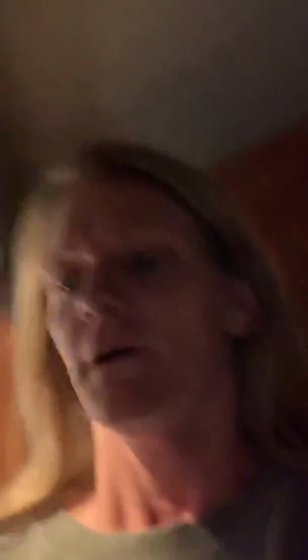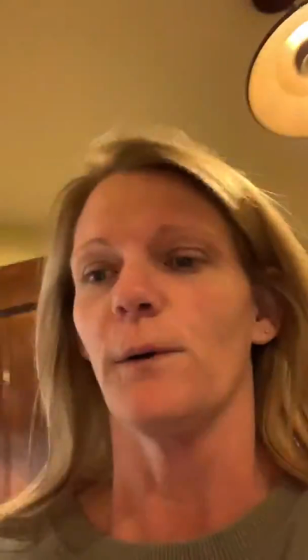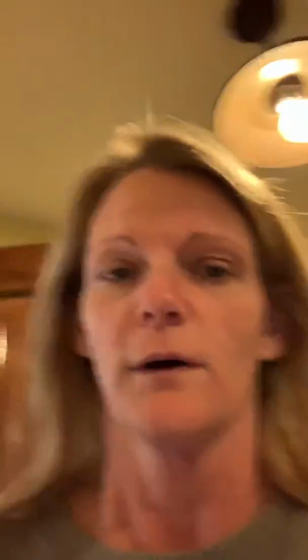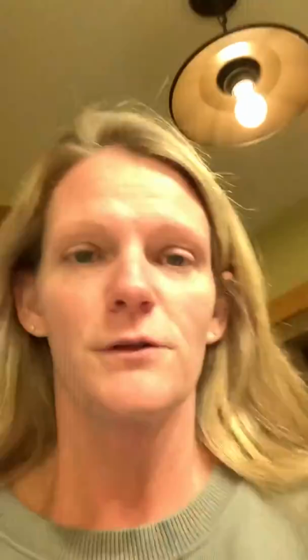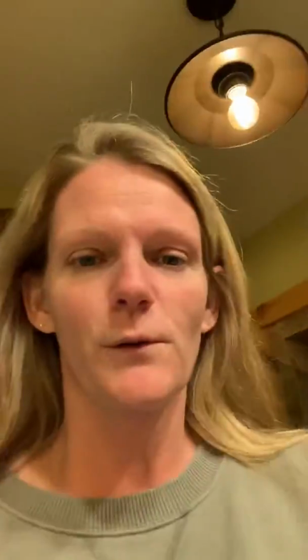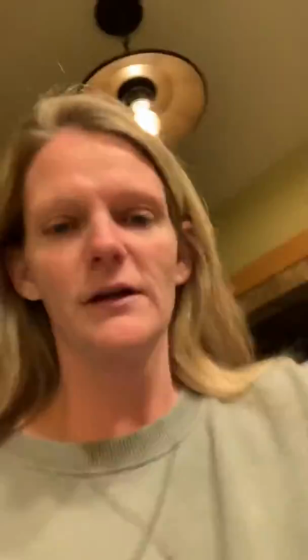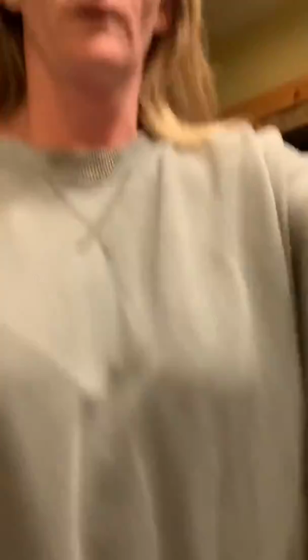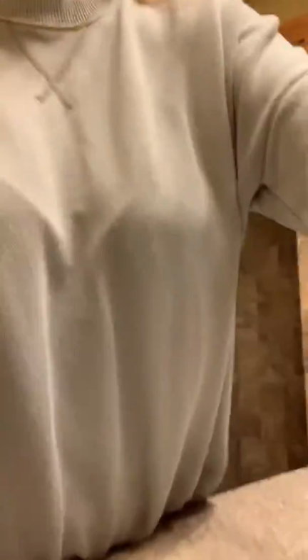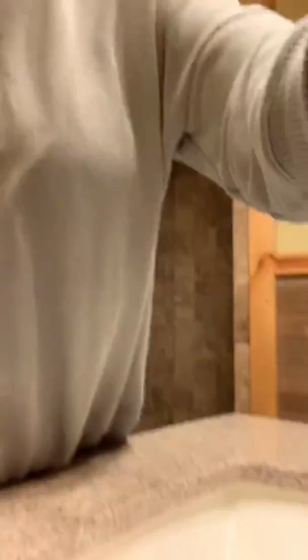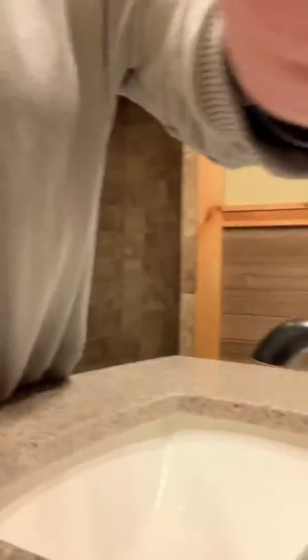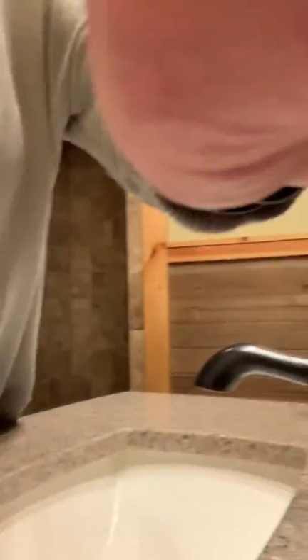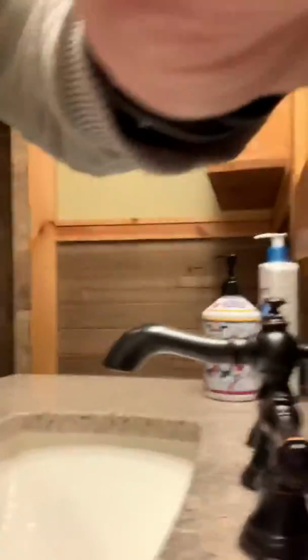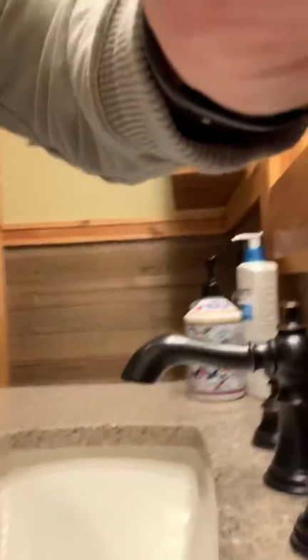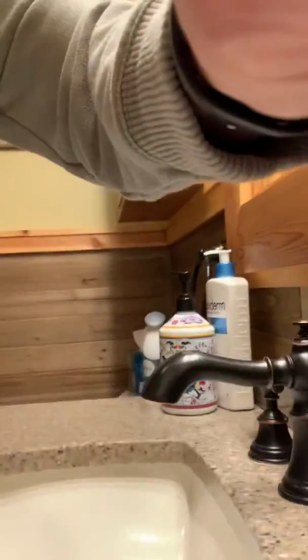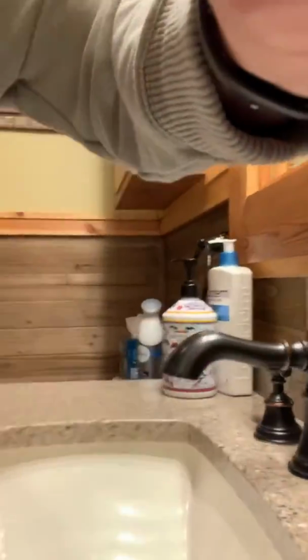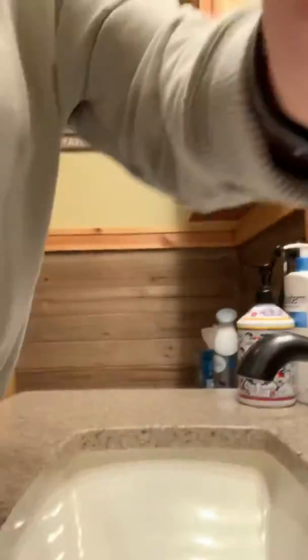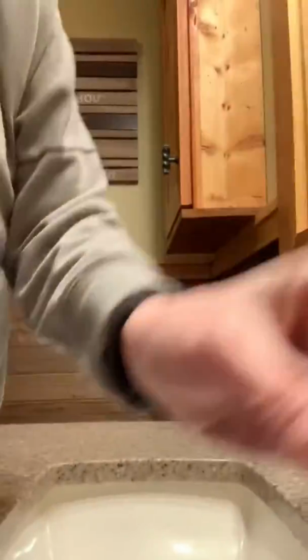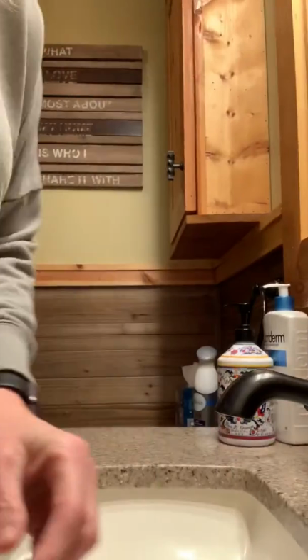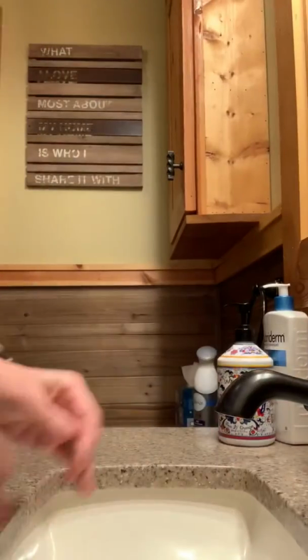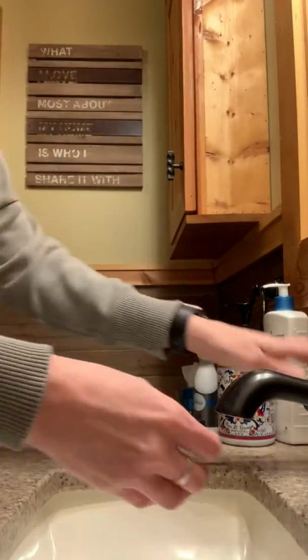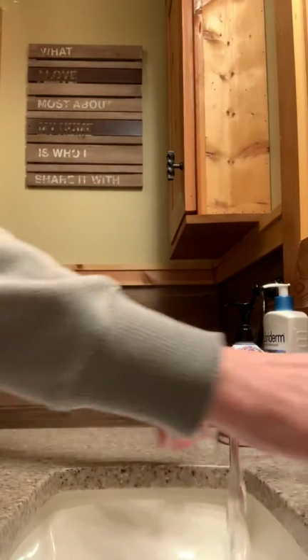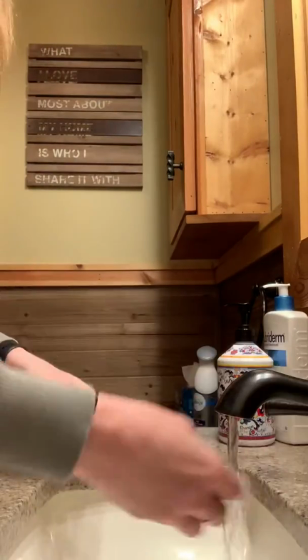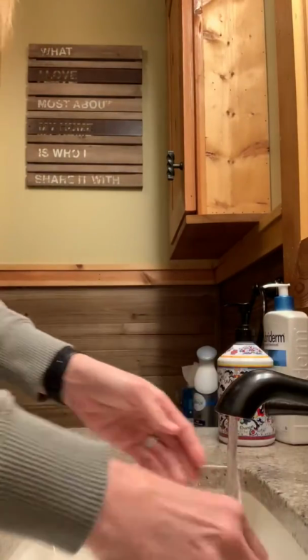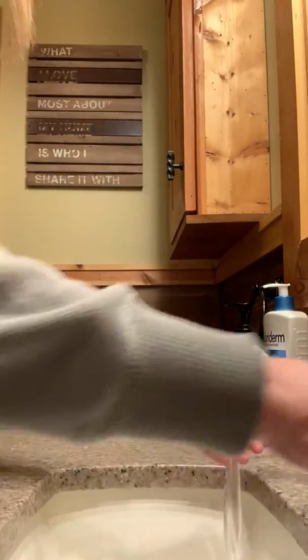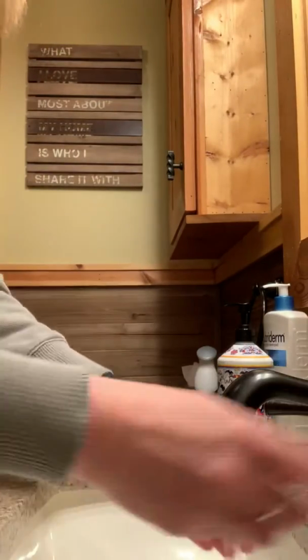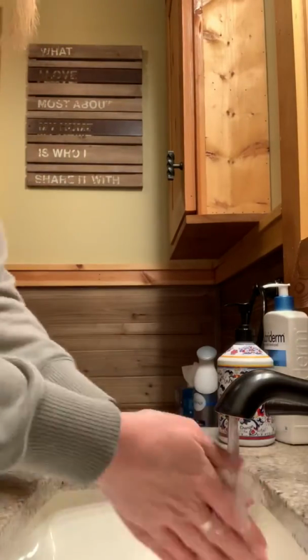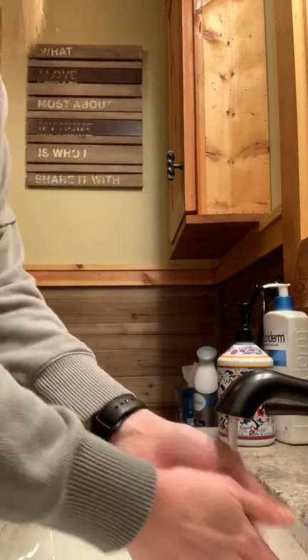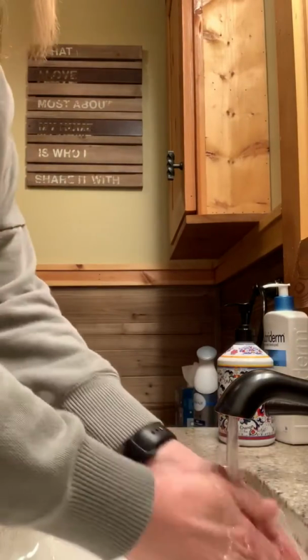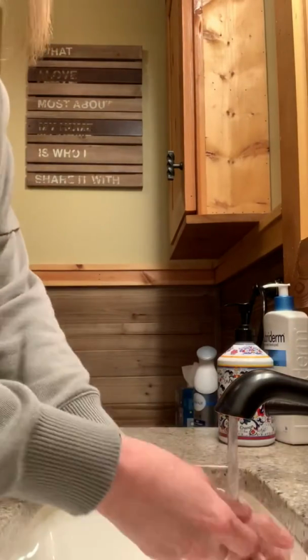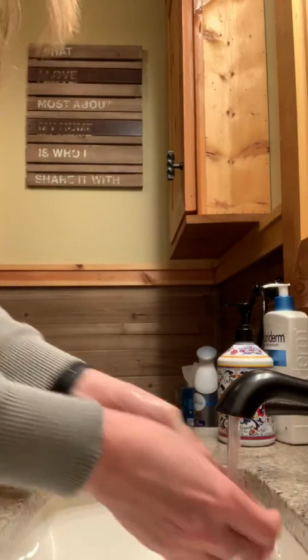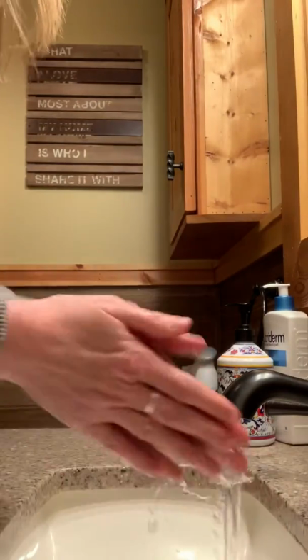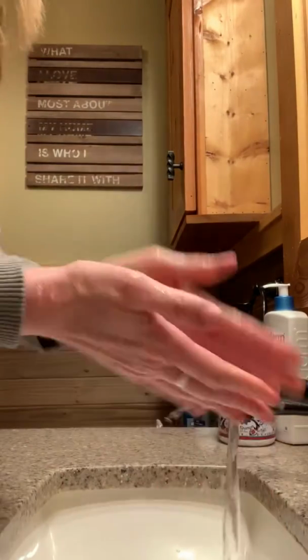So we're going to do a quick video on washing hands. I'm going to prop you up right here. I'm going to get the water running. Make sure my hands are wet everywhere.